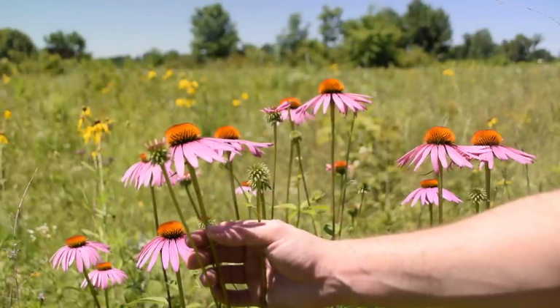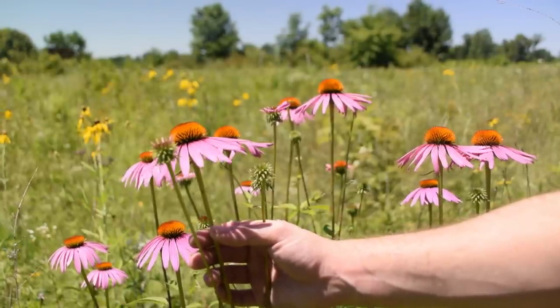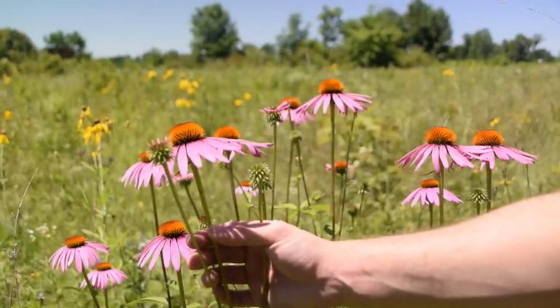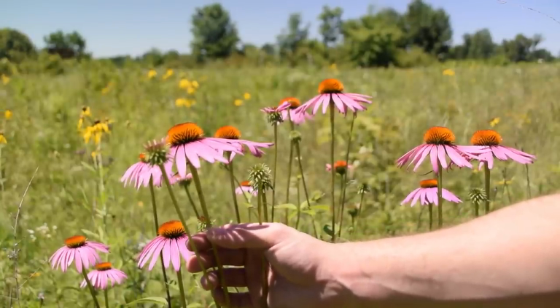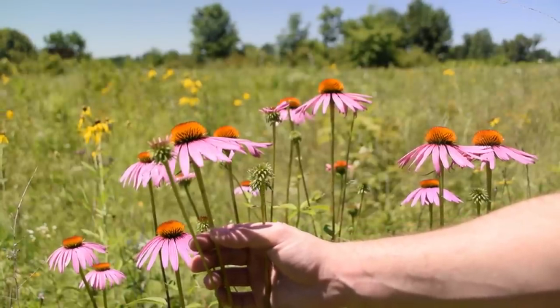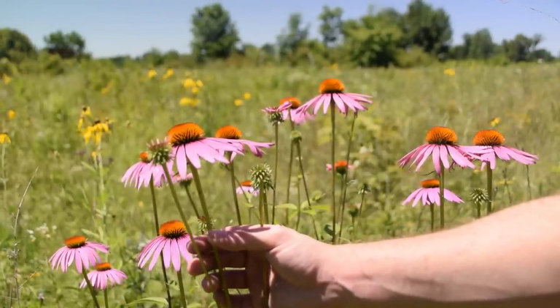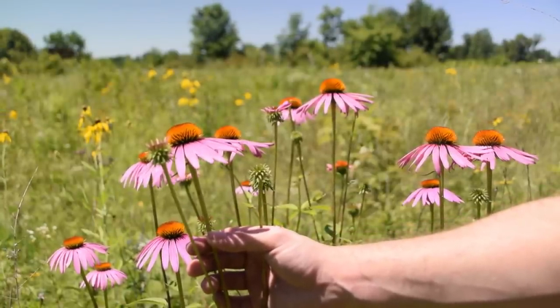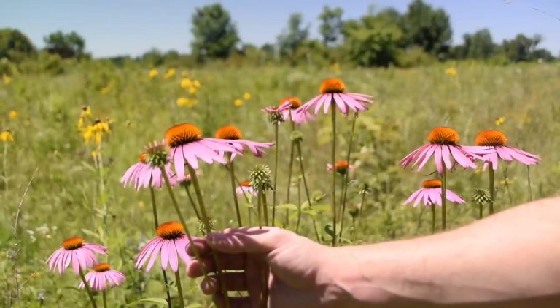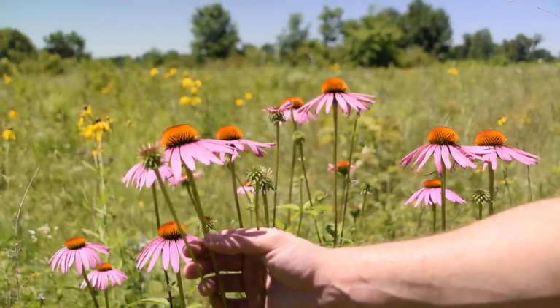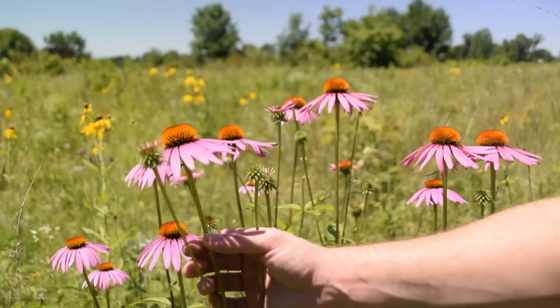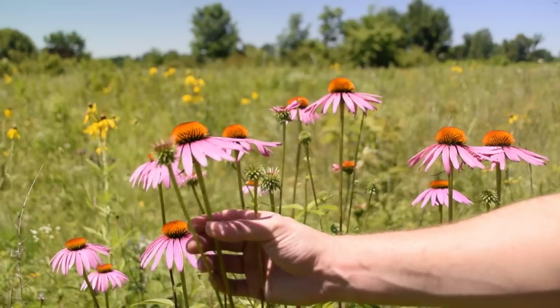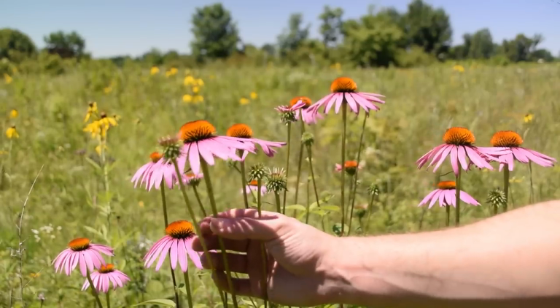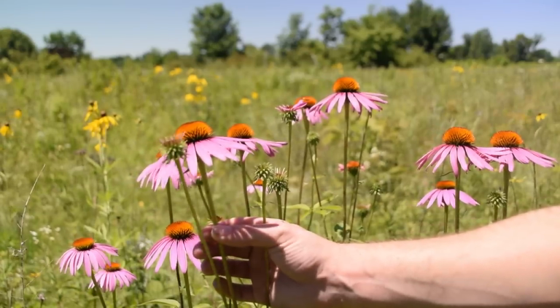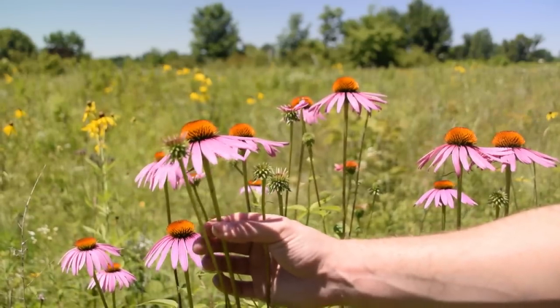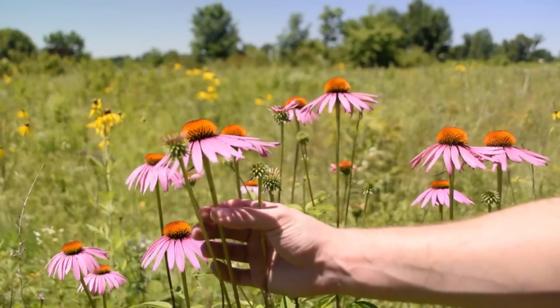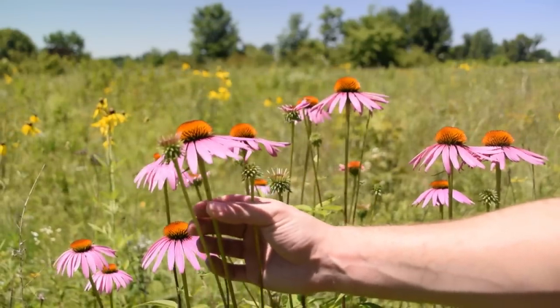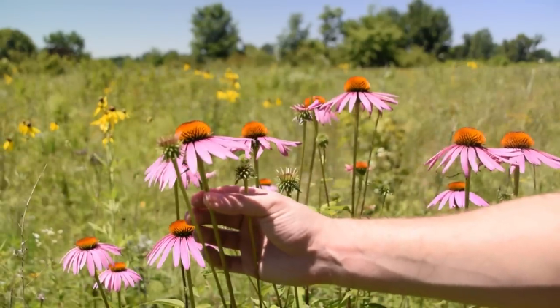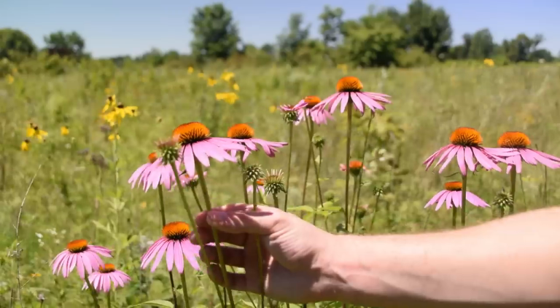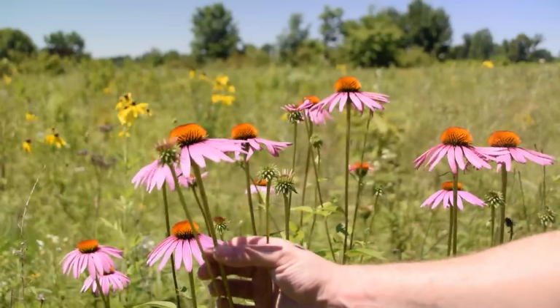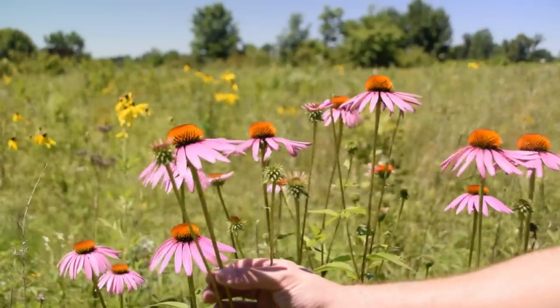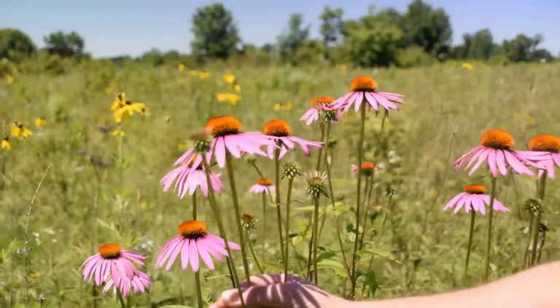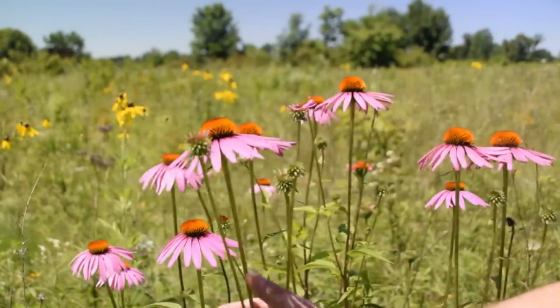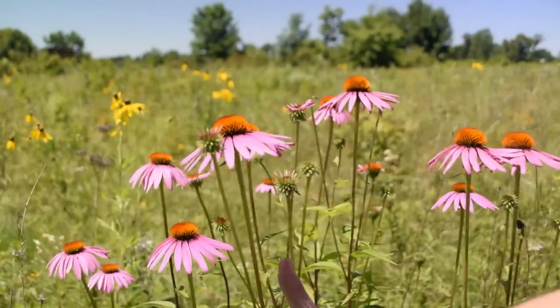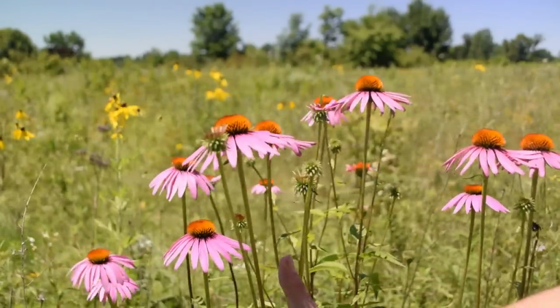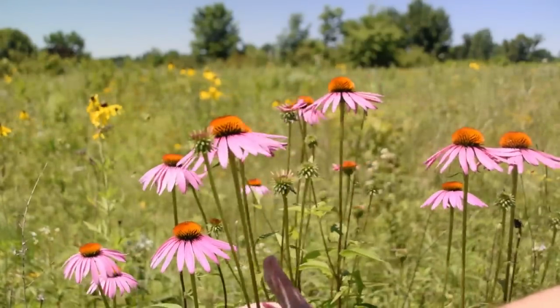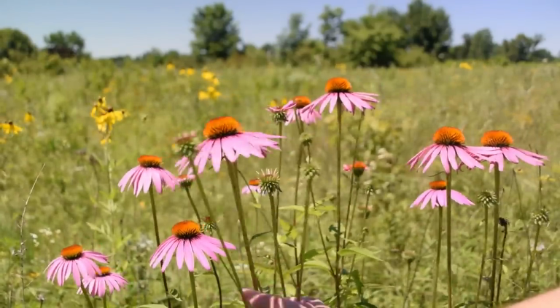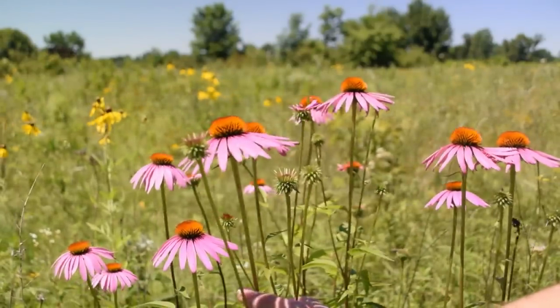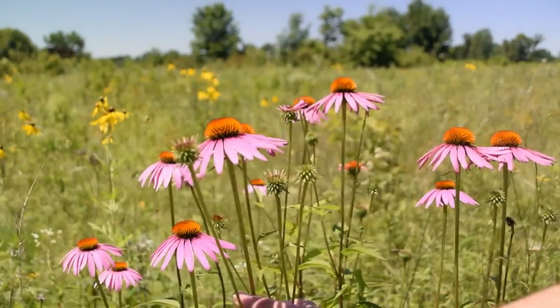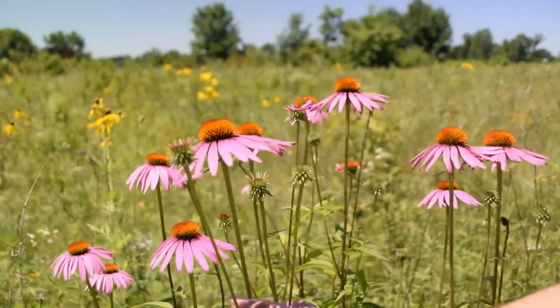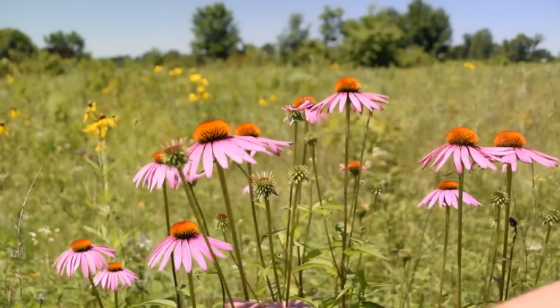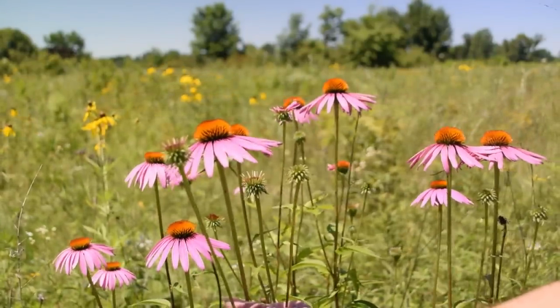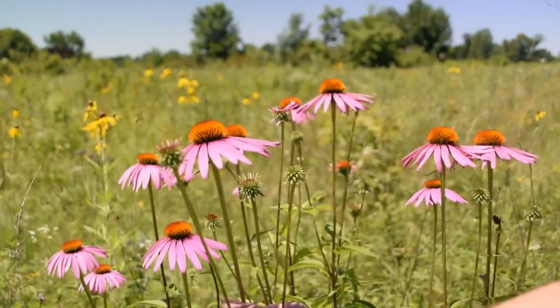What happens in plant roots after the very first frost hits is the plant will send all of its energy down from the rest of the plant all the way through the stem down into the root, and that's when we want it for gathering medicine.